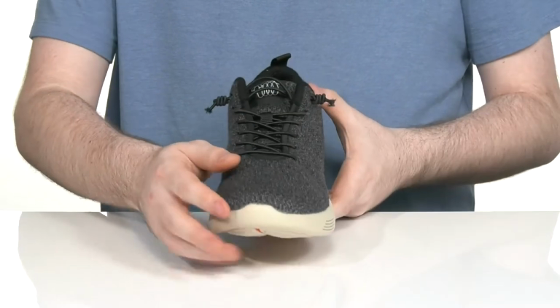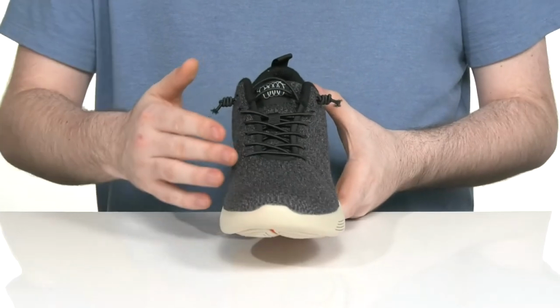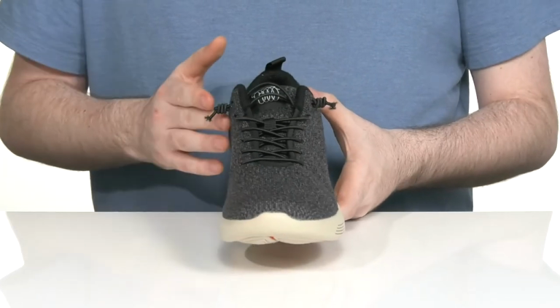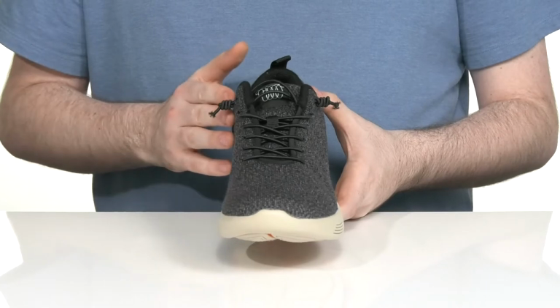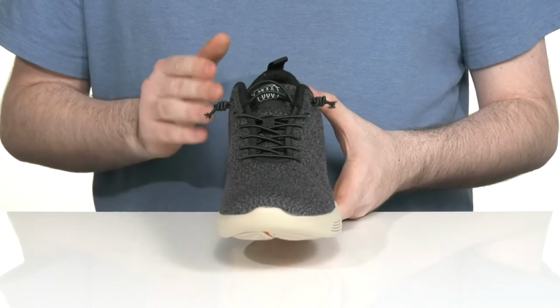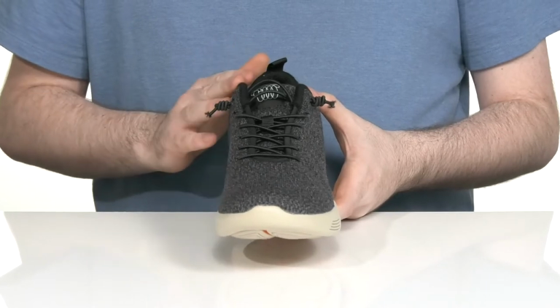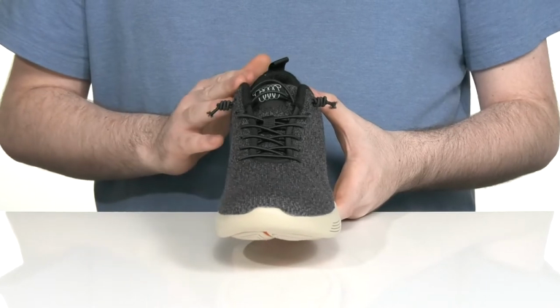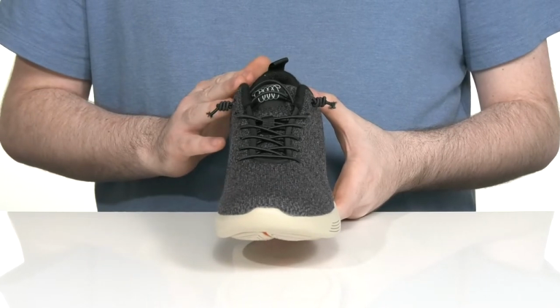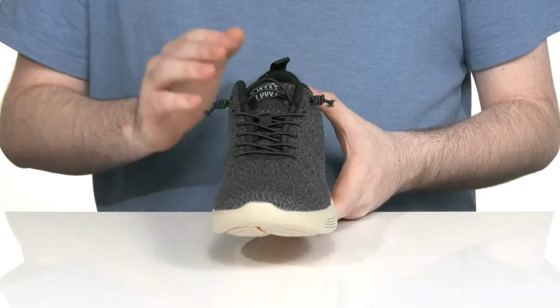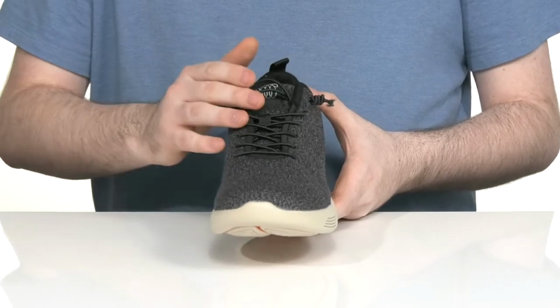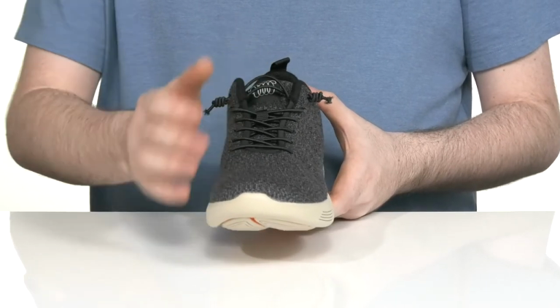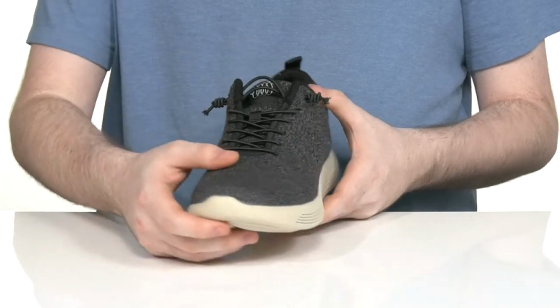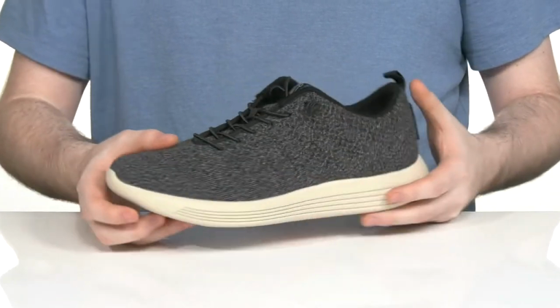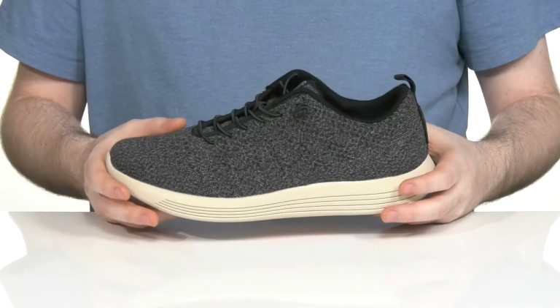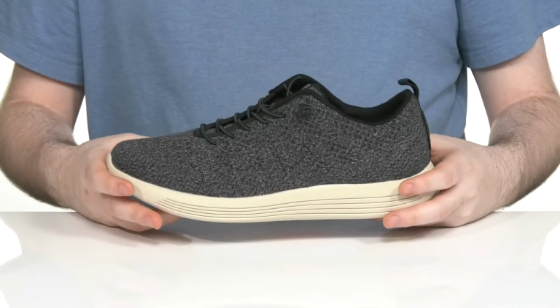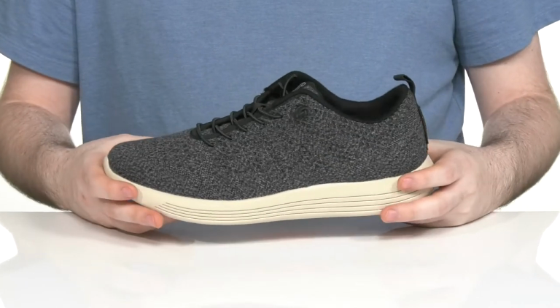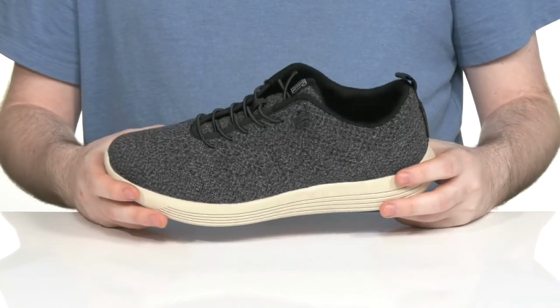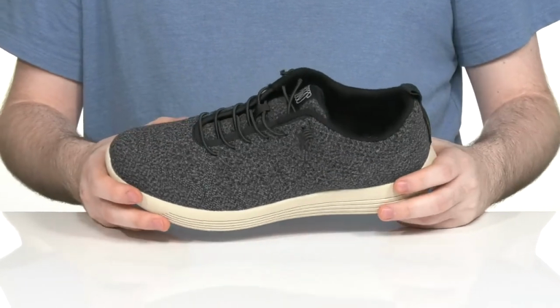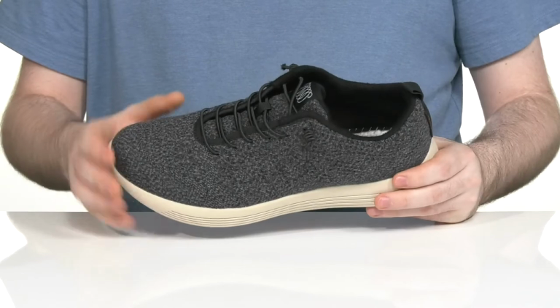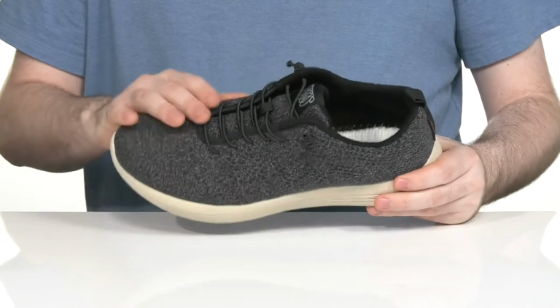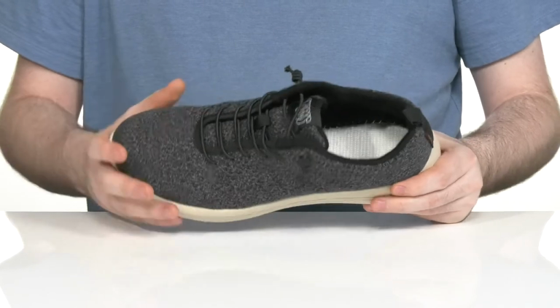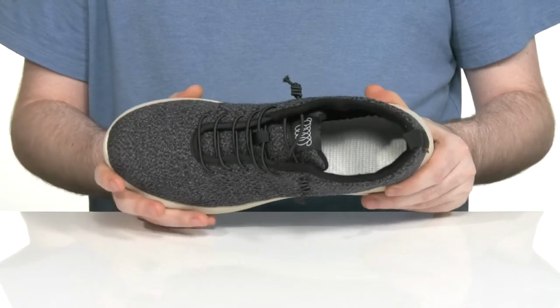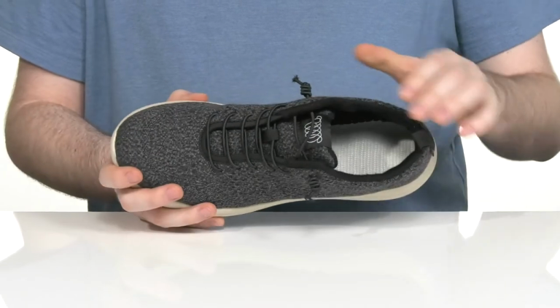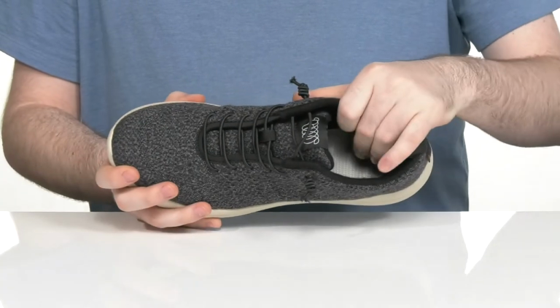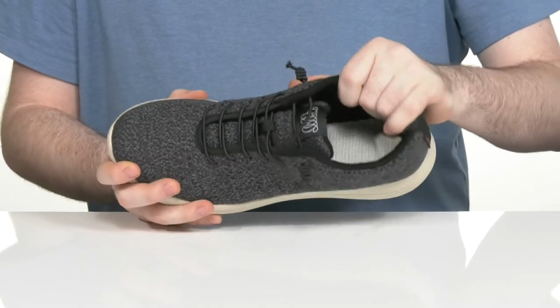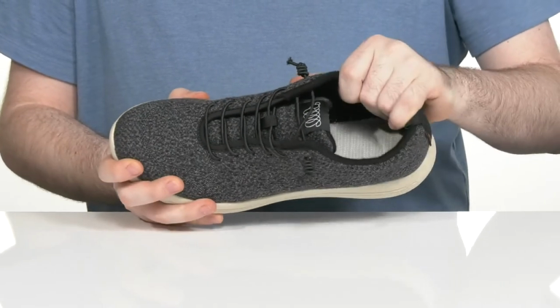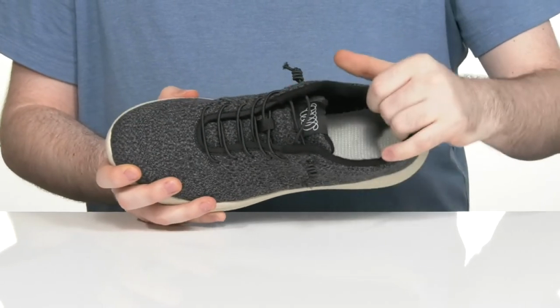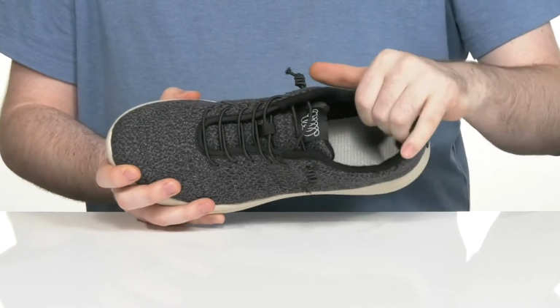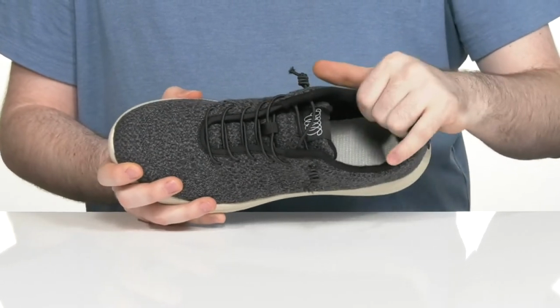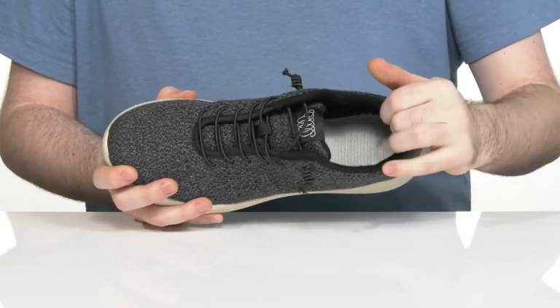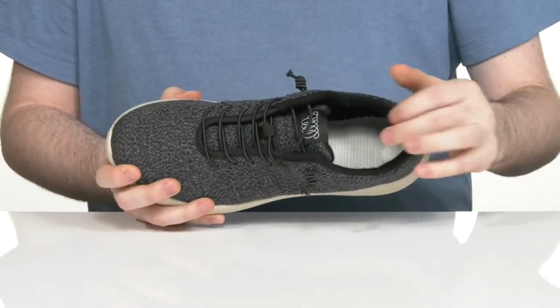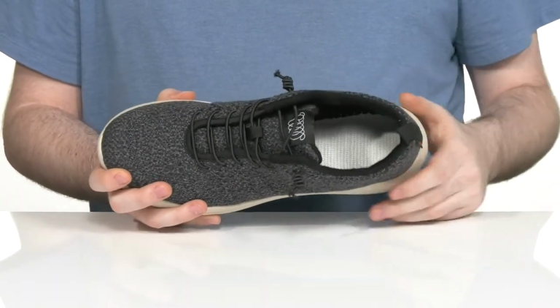It has an elastic lace-up to give you a secure fit, and it also comes with some regular laces in the box to make sure you have the perfect feel. The inside has some light padding for extra comfort.